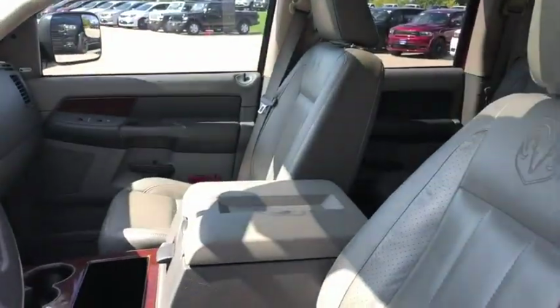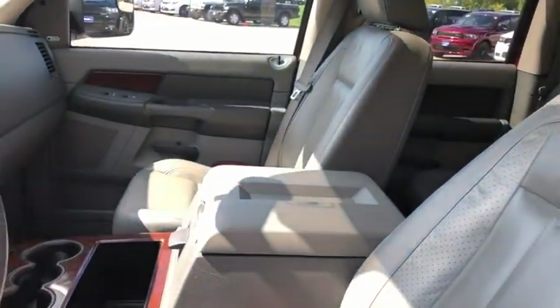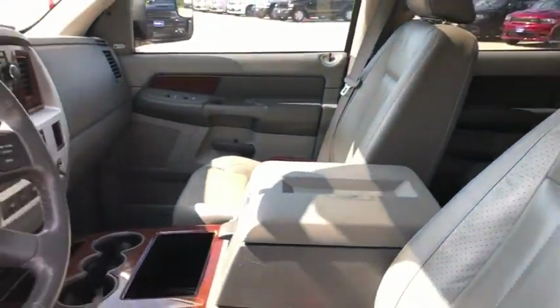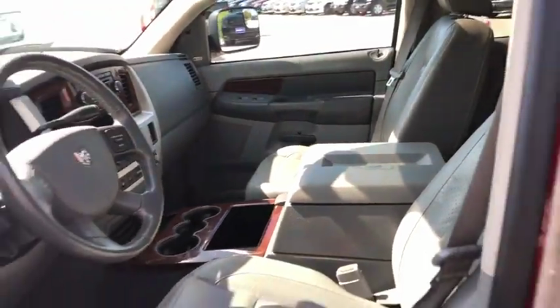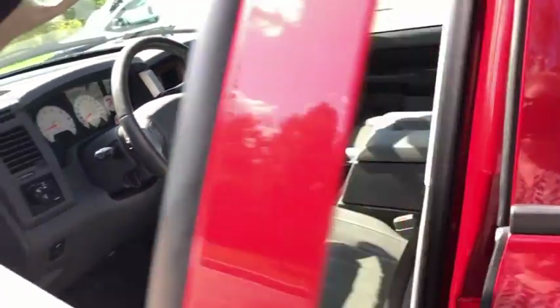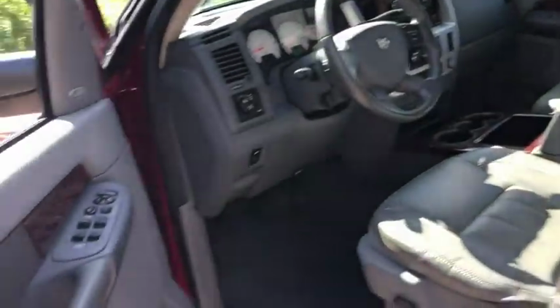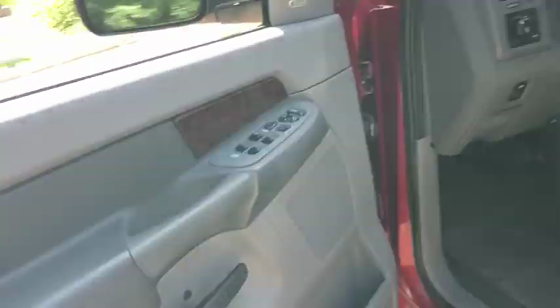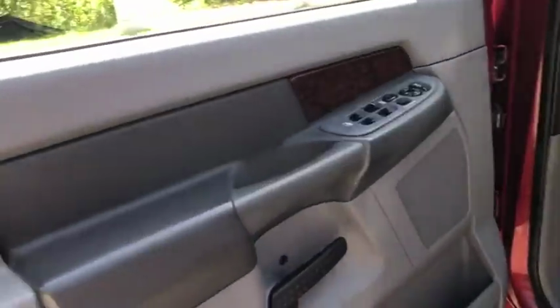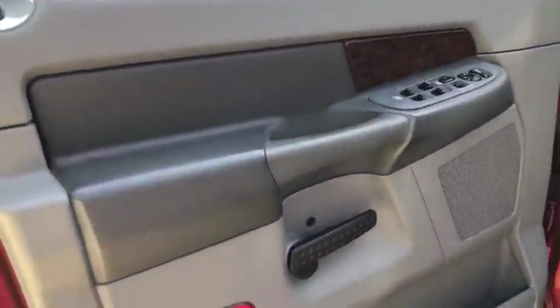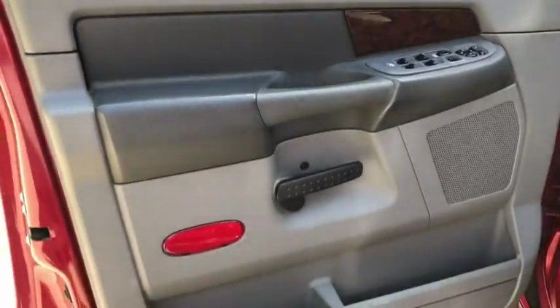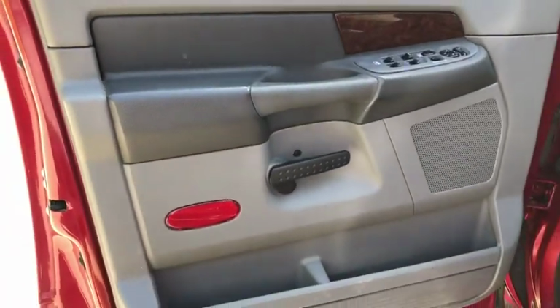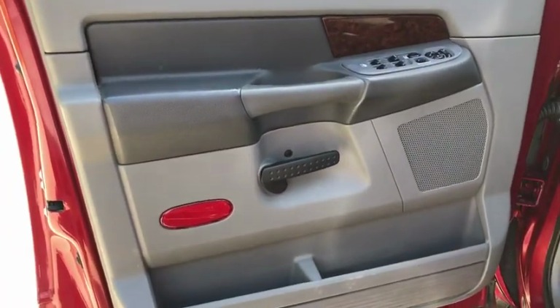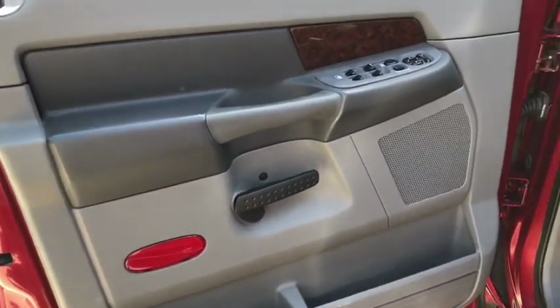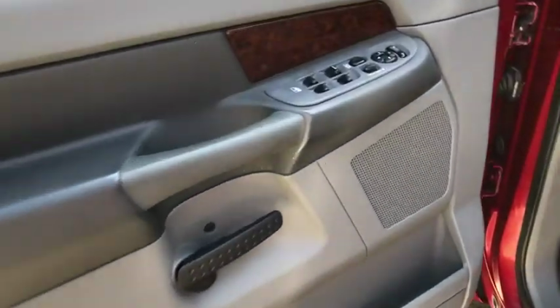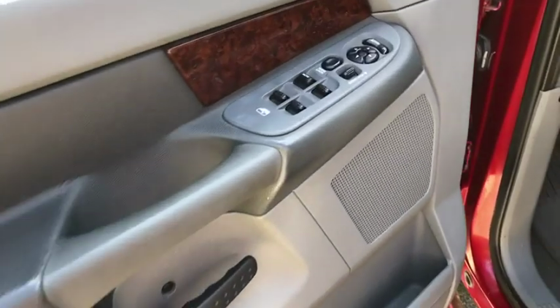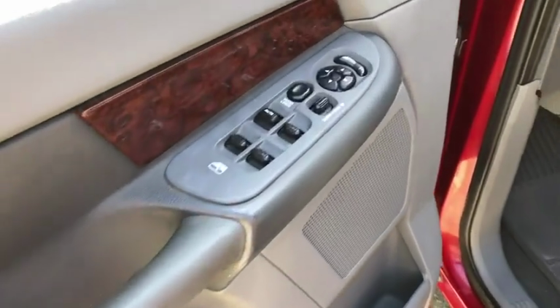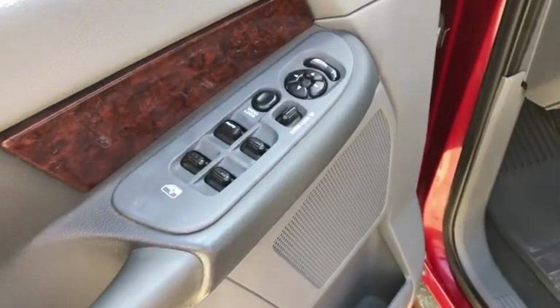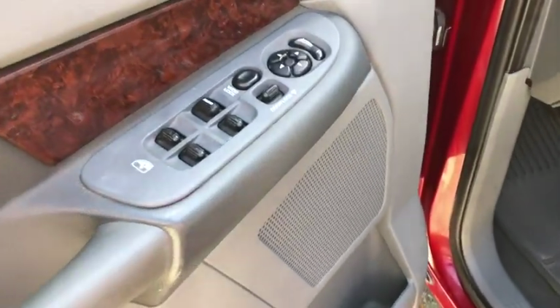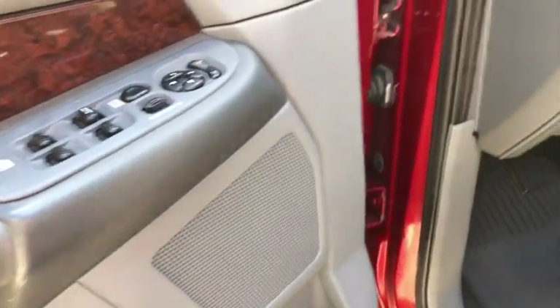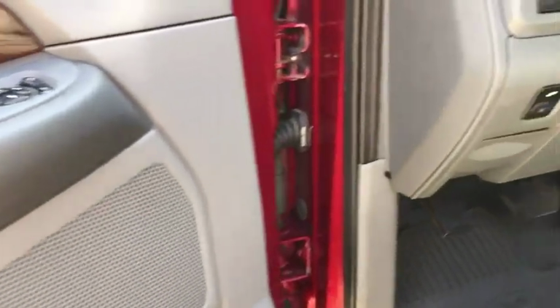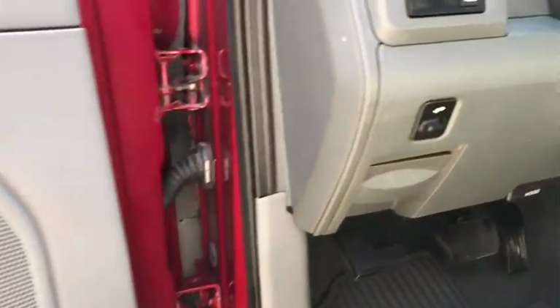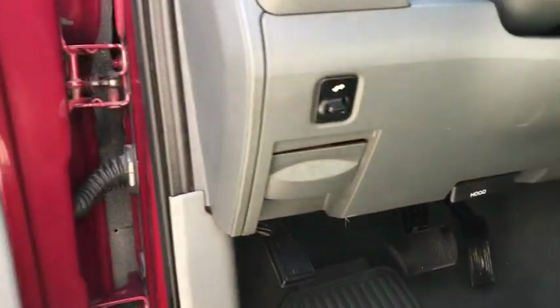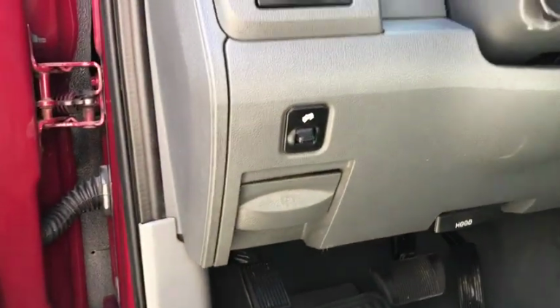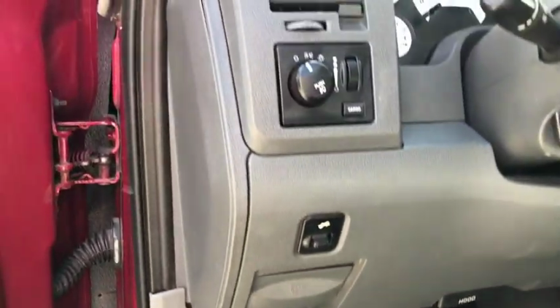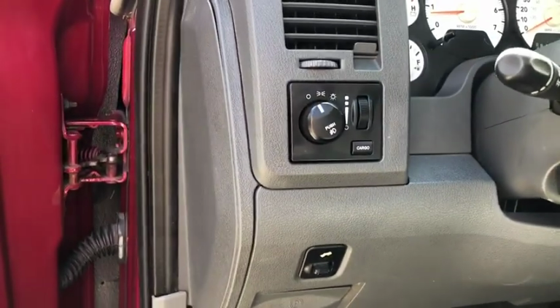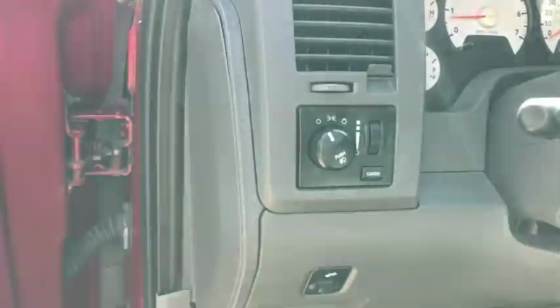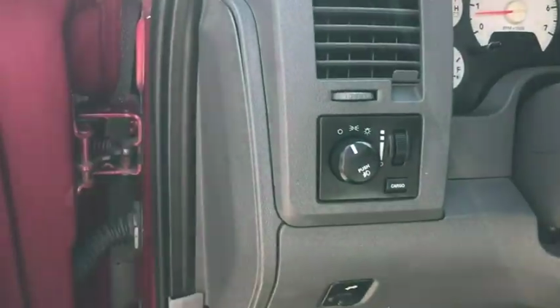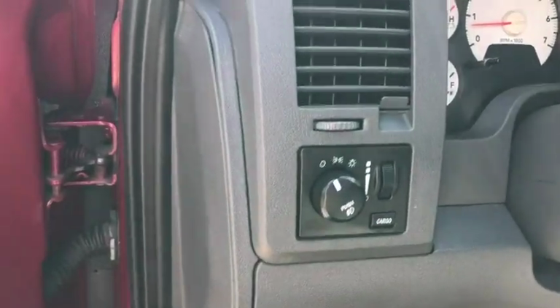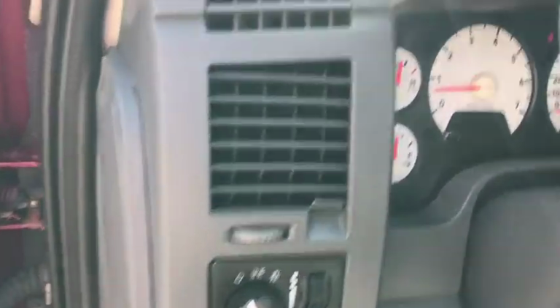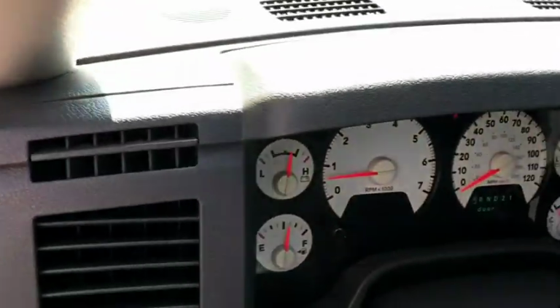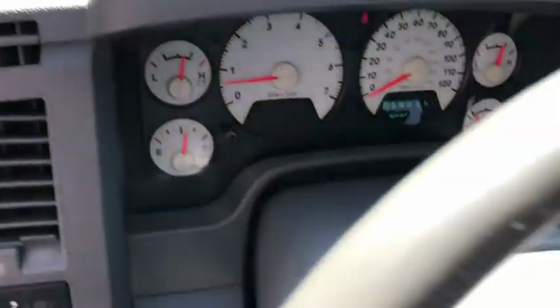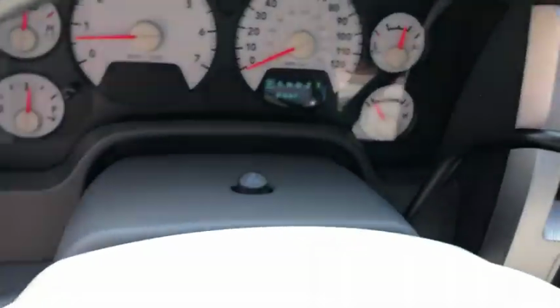Here are some of this vehicle's great options: remote start, tow hitch, dual airbags, leather-wrapped steering wheel, power steering, alloy wheels, four-wheel disc brakes, center armrest, universal garage door opener, AM-FM stereo radio.